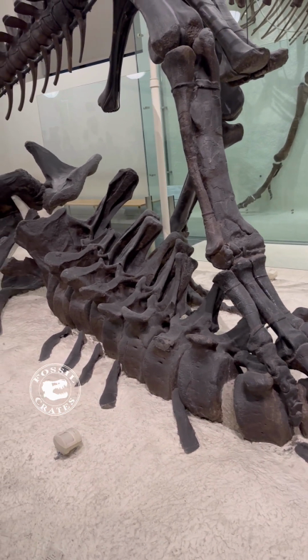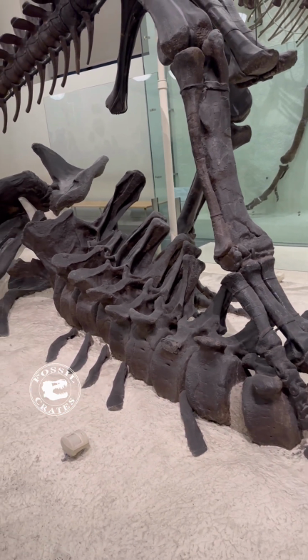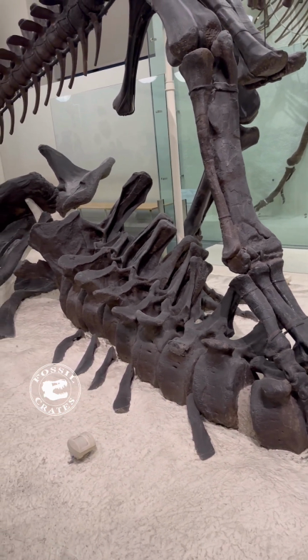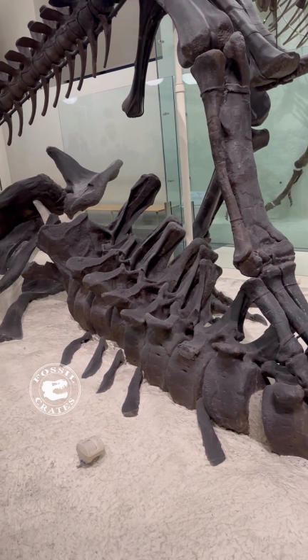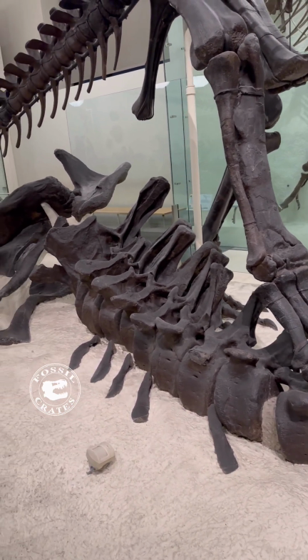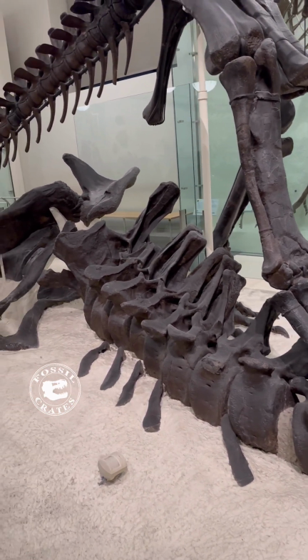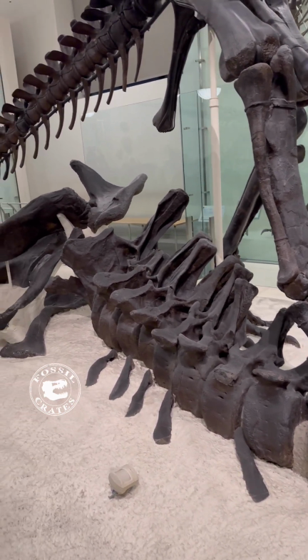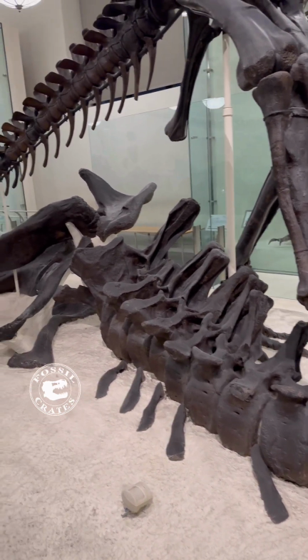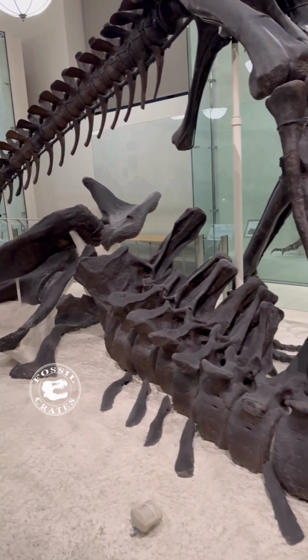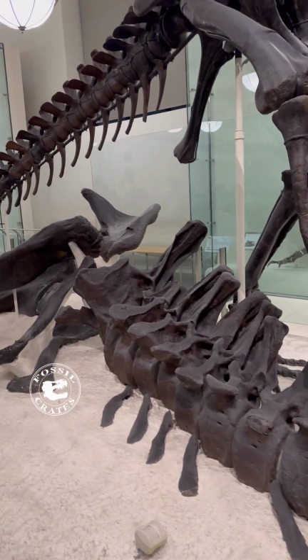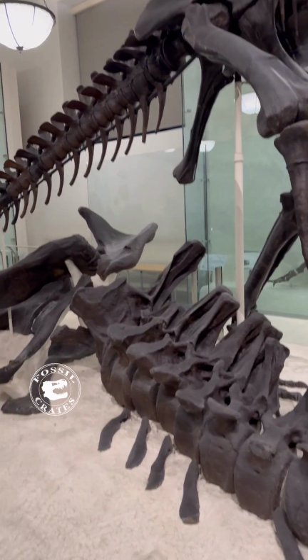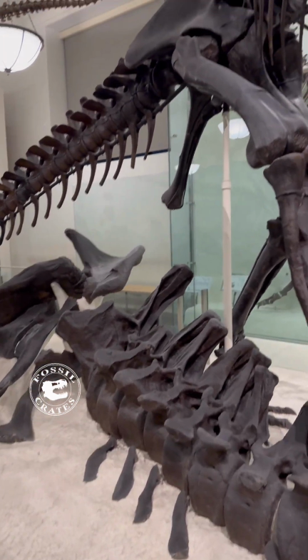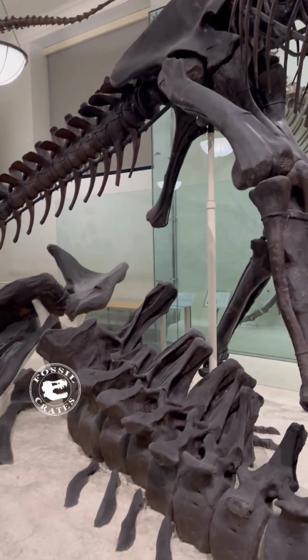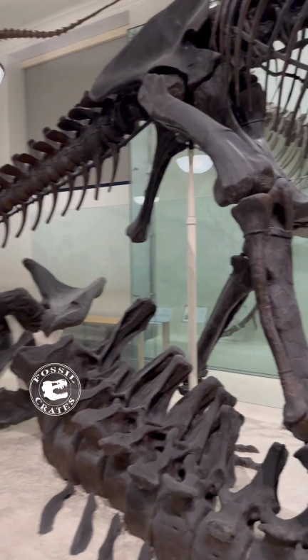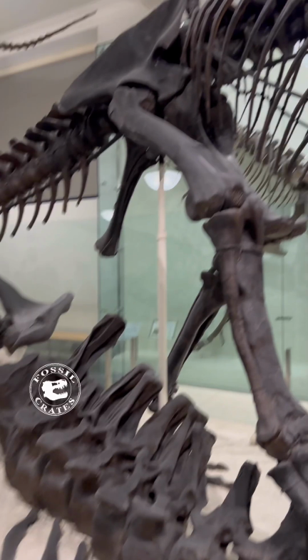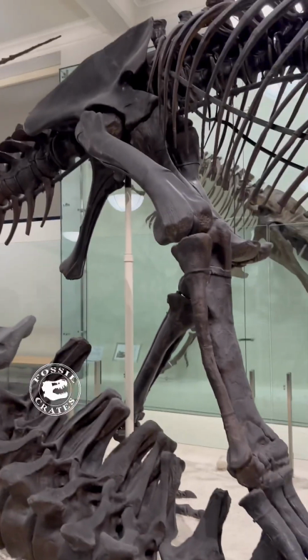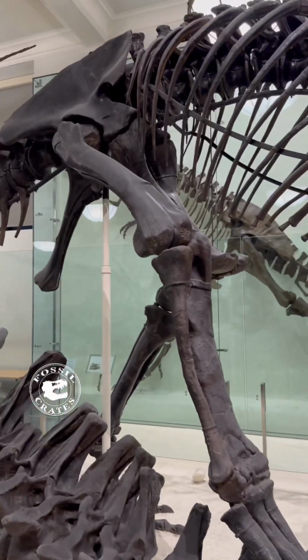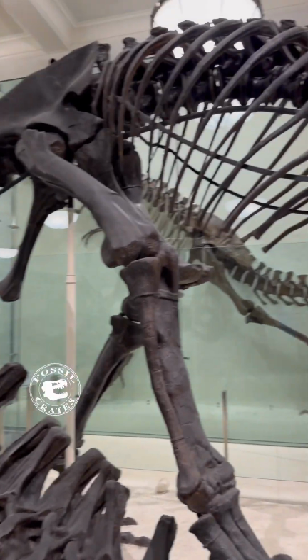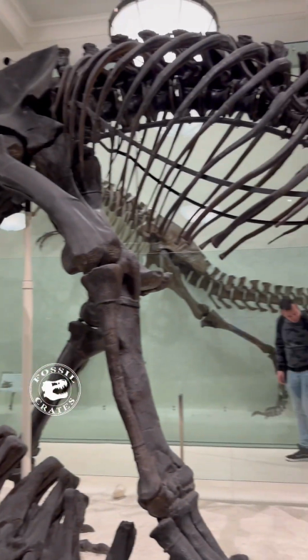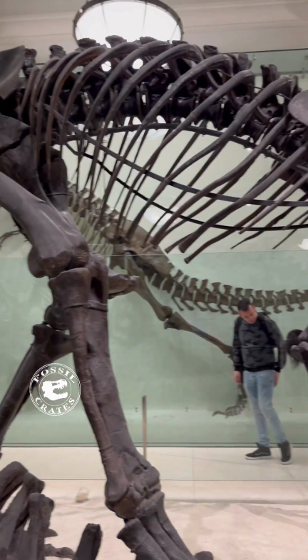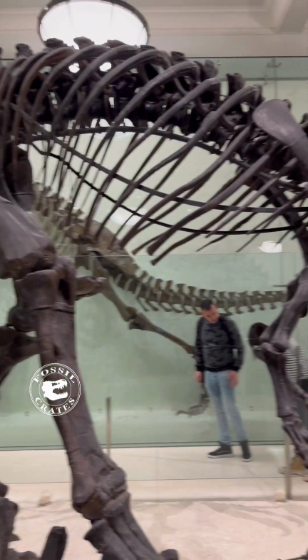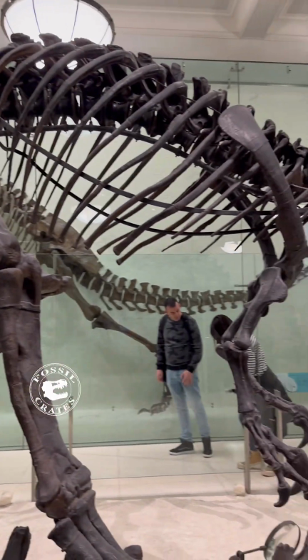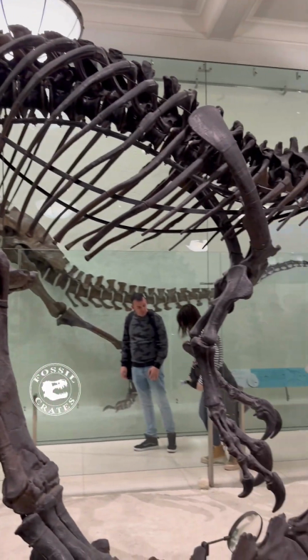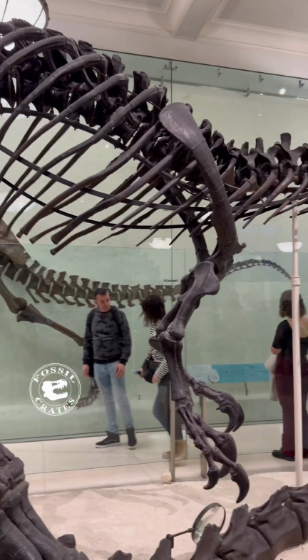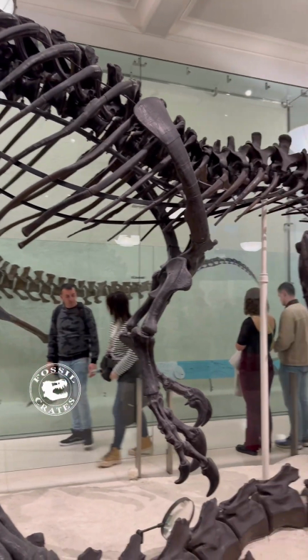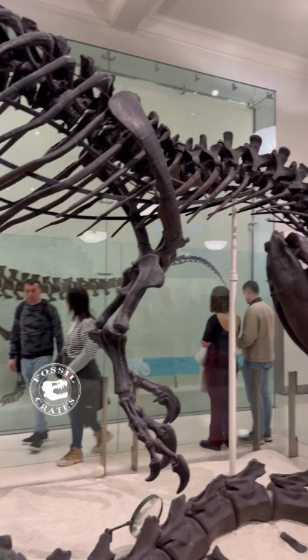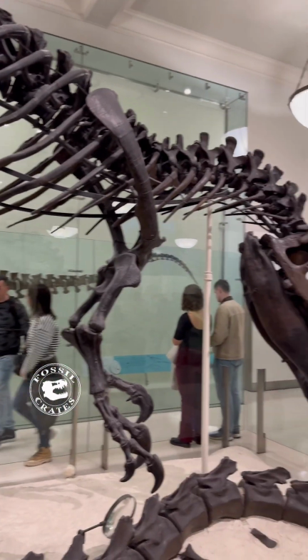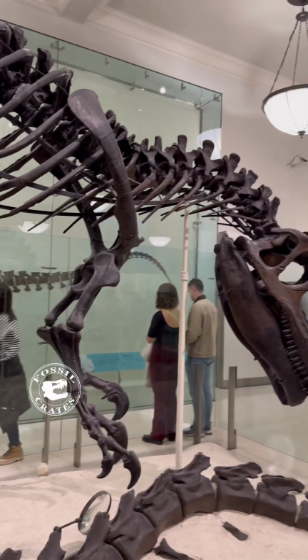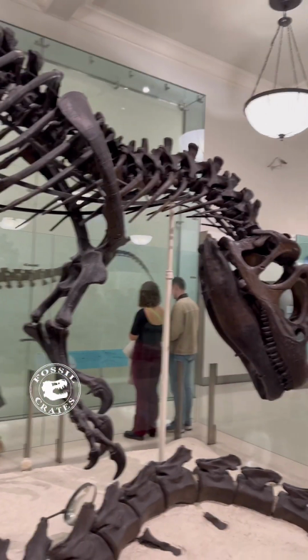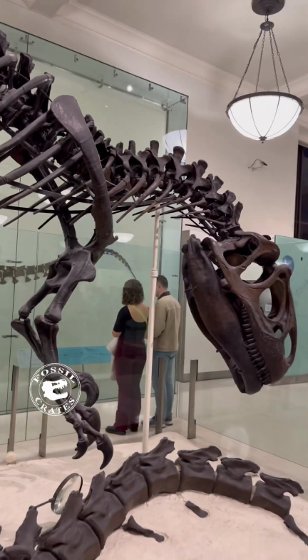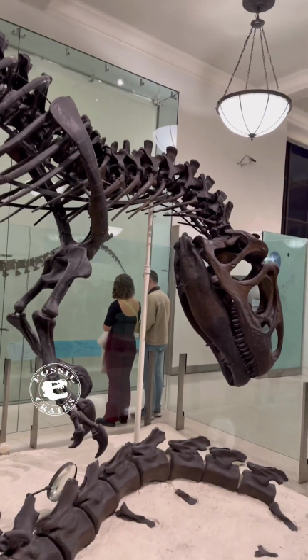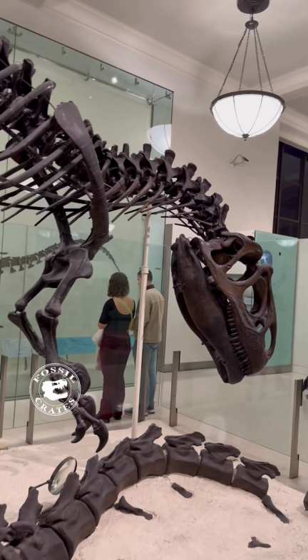The tail it is stomping upon has tooth marks on it, and near that tail were found Allosaurus teeth, though these were found in separate quarries.